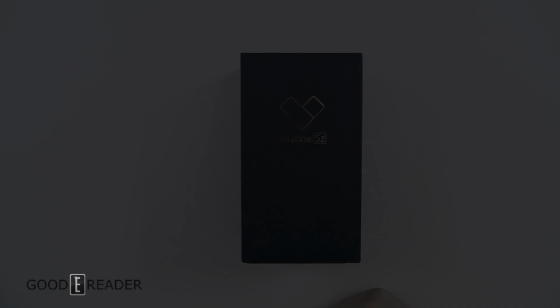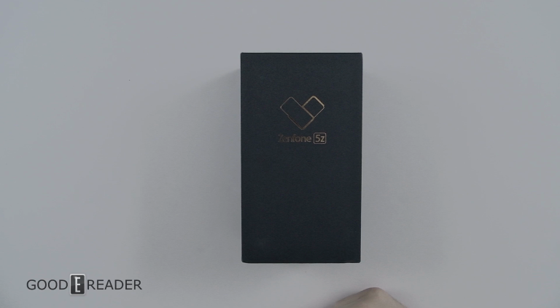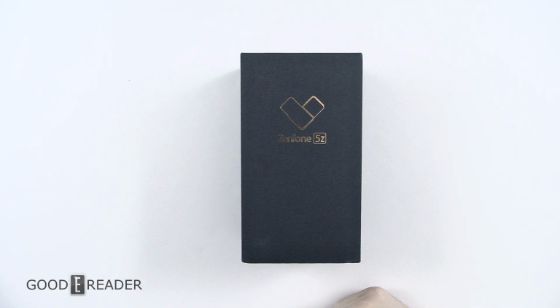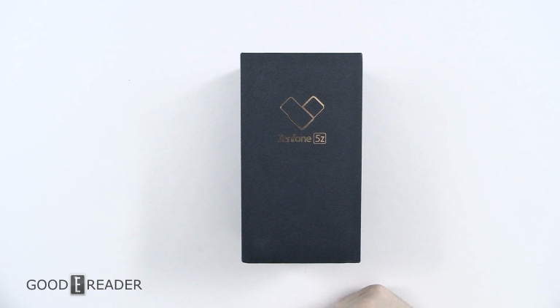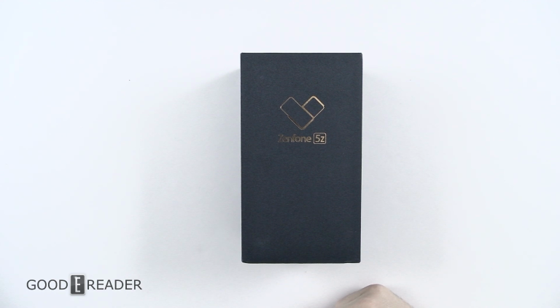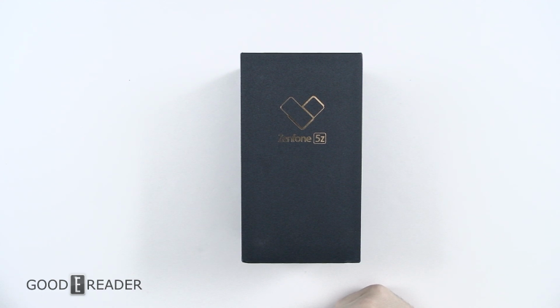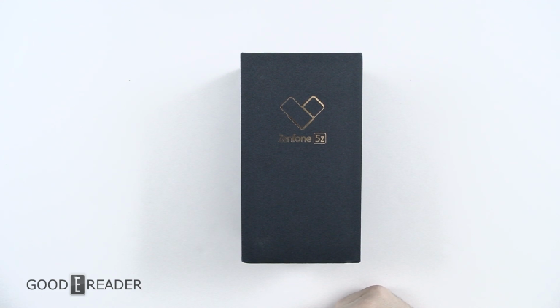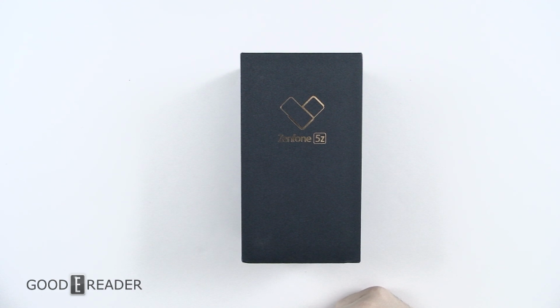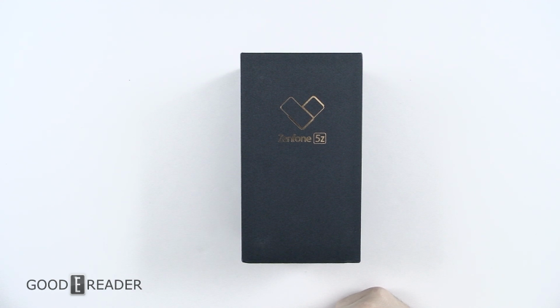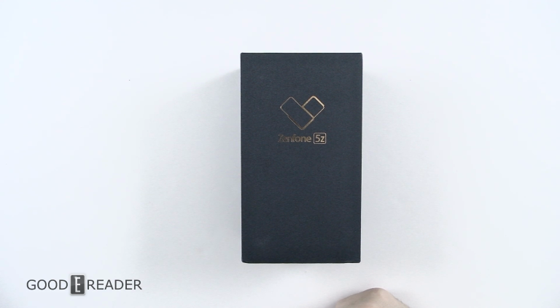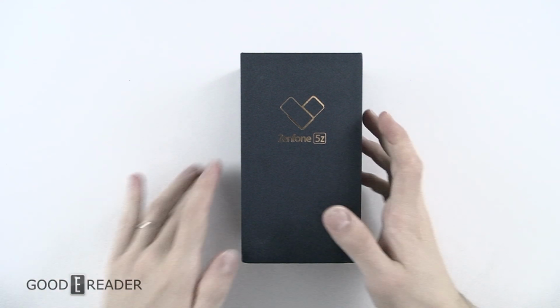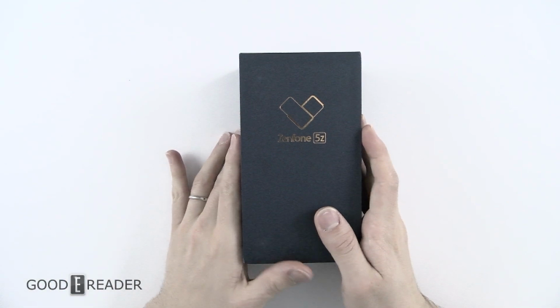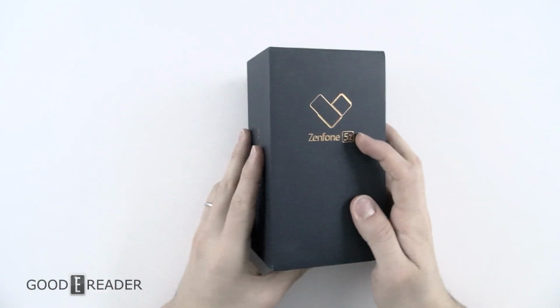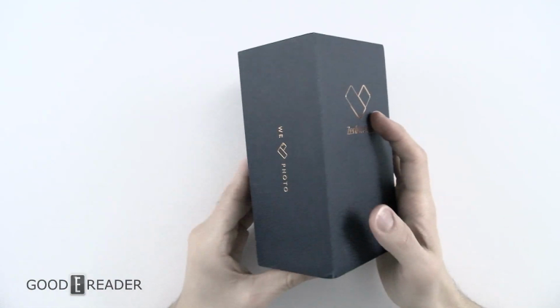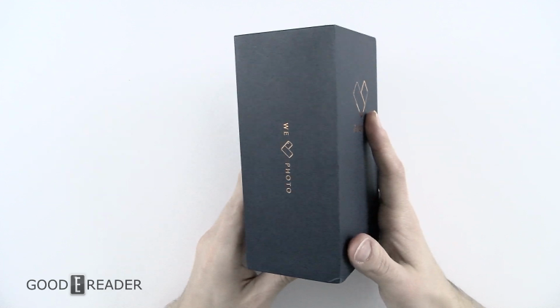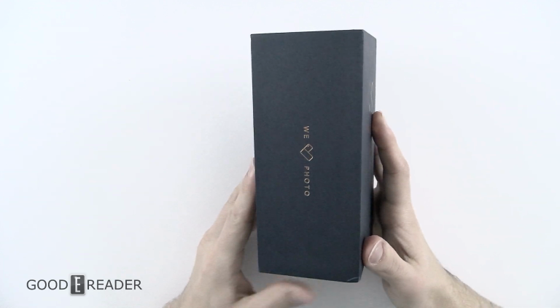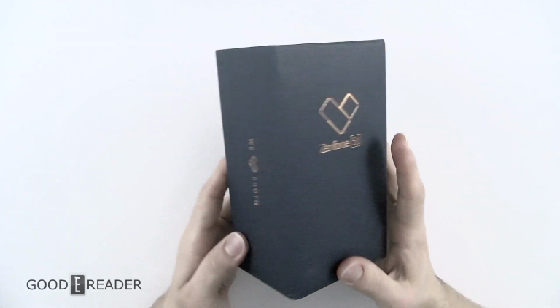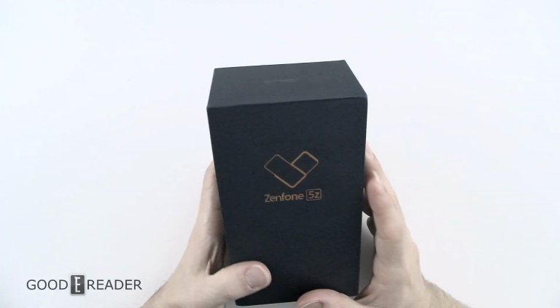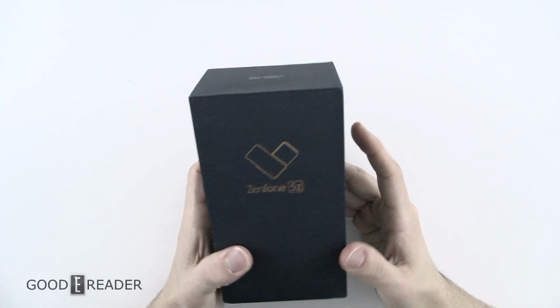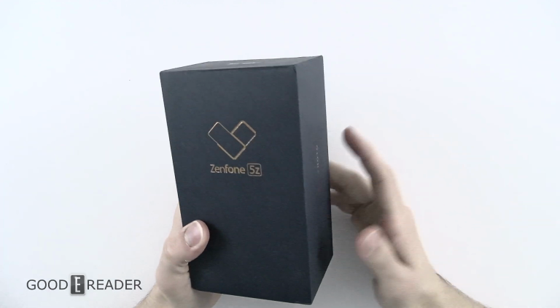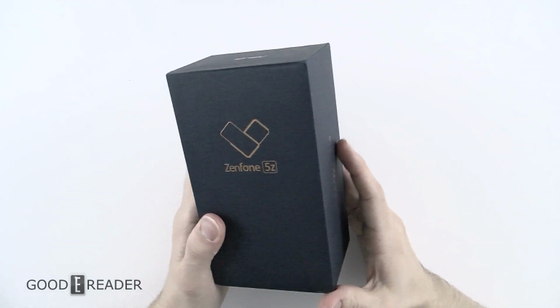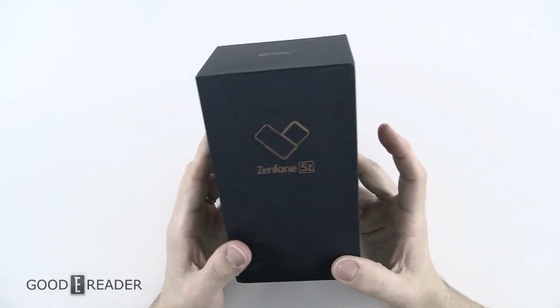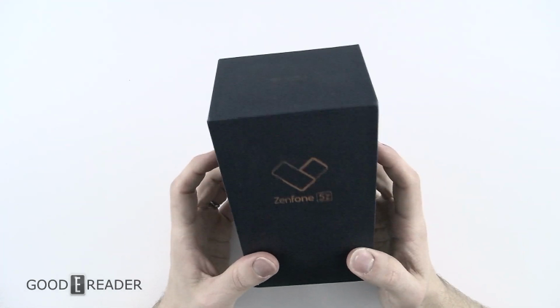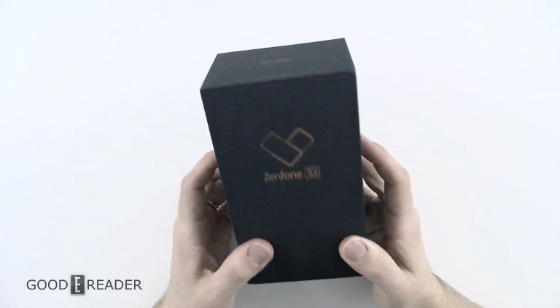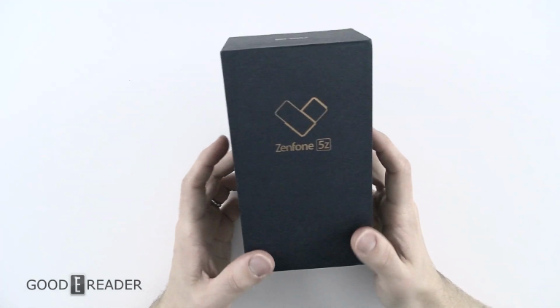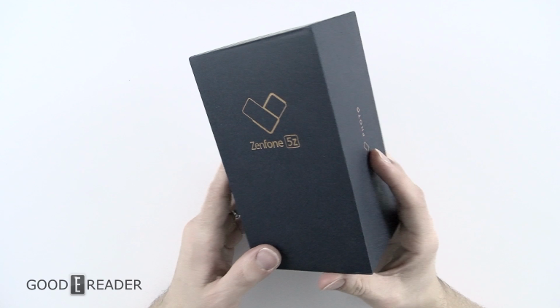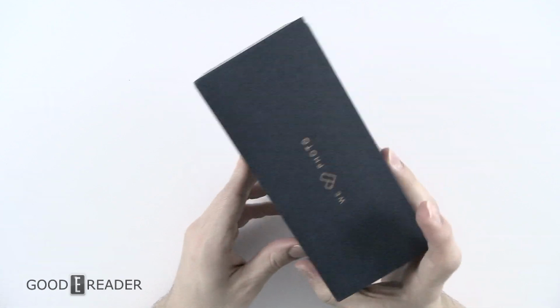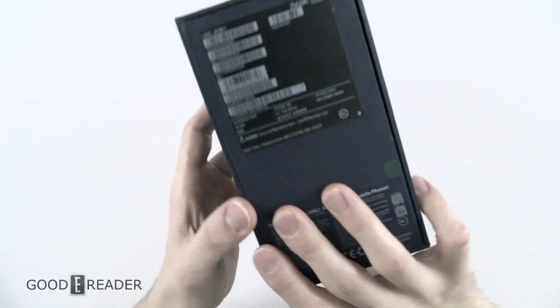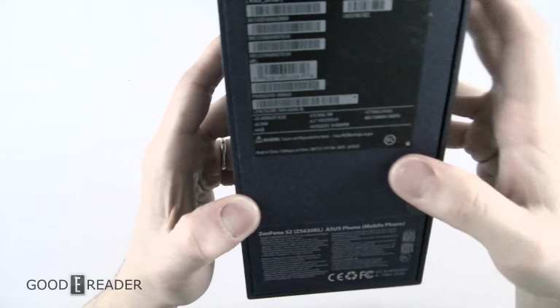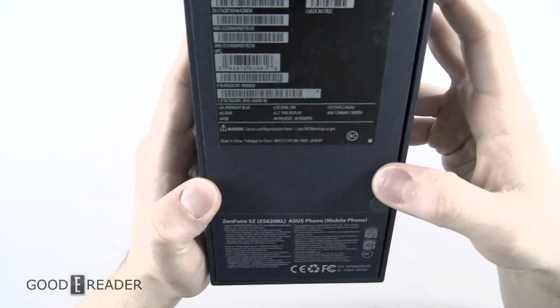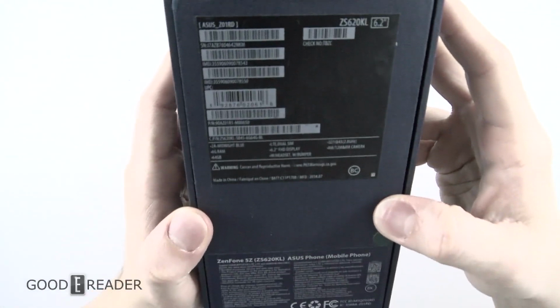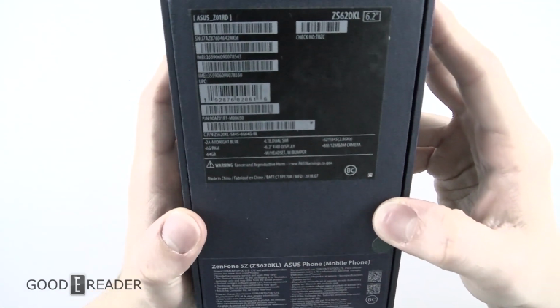Hello everyone, this is Peter with GoodyReader.com and we have the Zenfone 5Z. This is one of the latest releases from Zenfone. We are GoodyReader but we do get a lot of samples sent to us from other companies, and ASUS has sent us this.